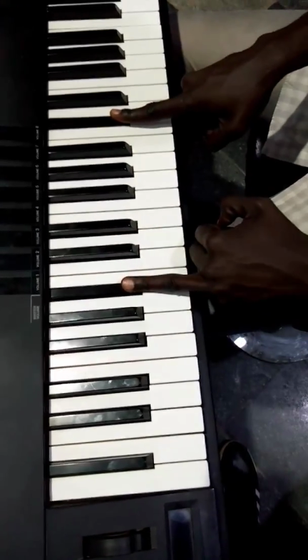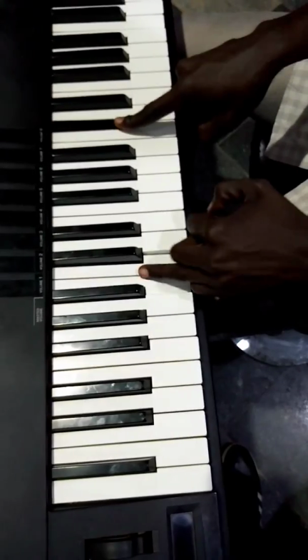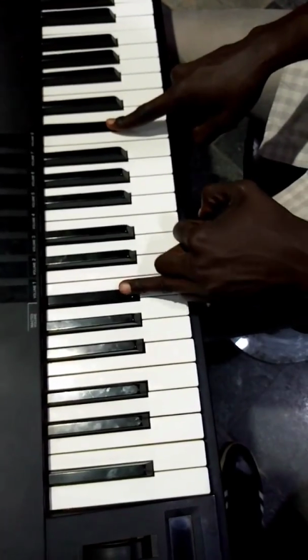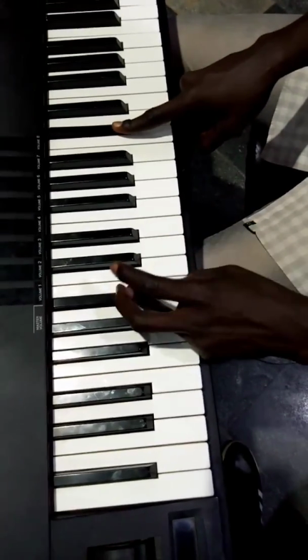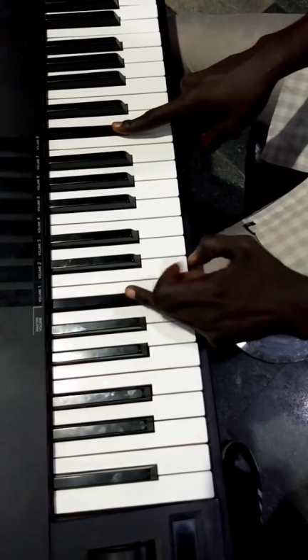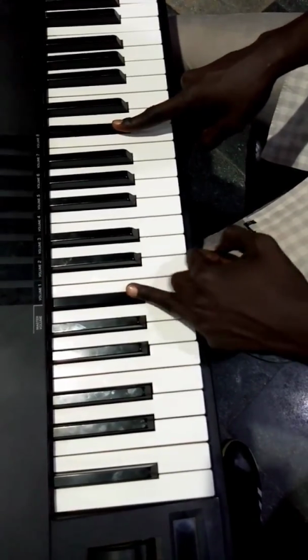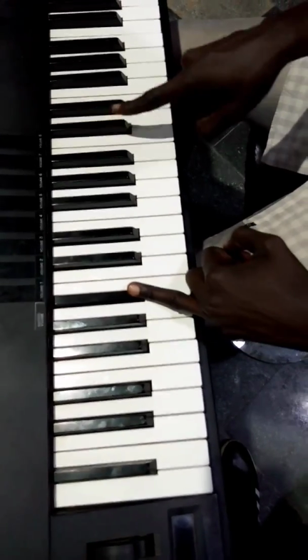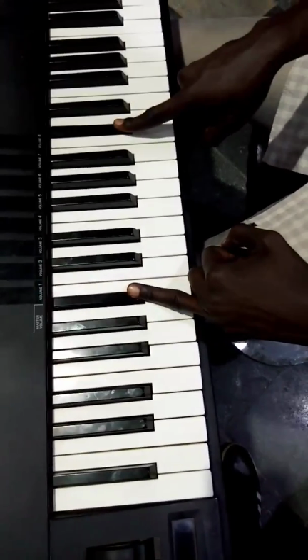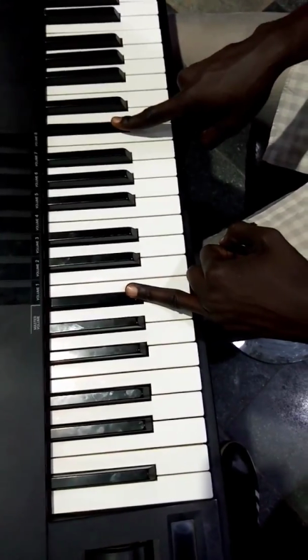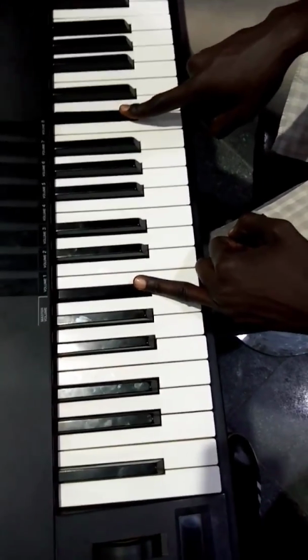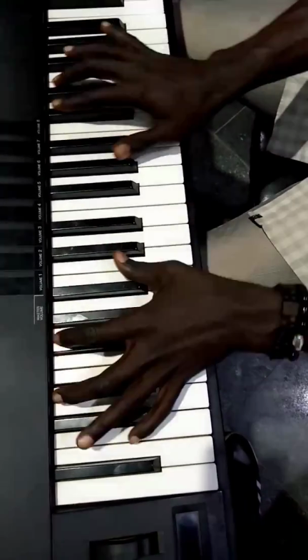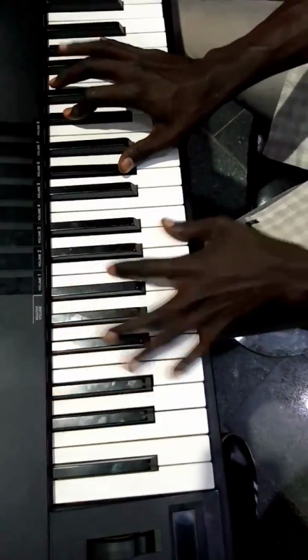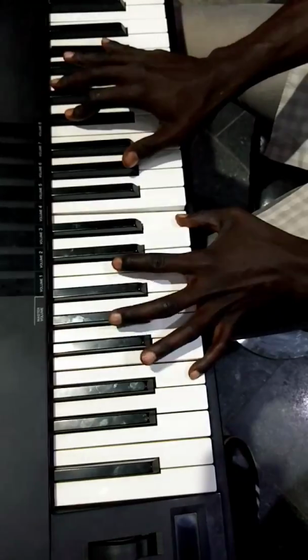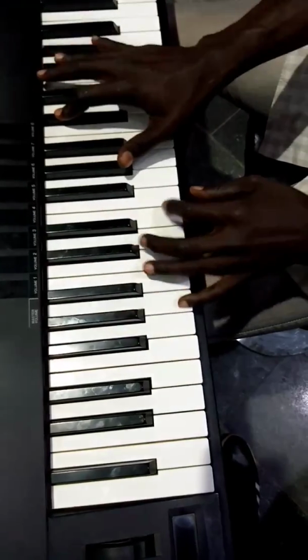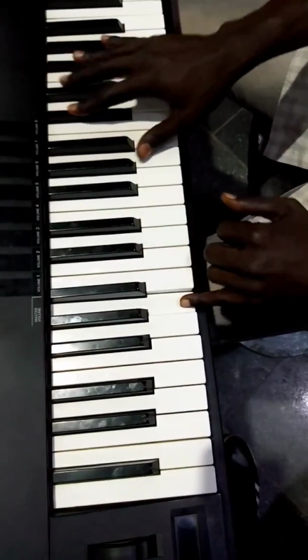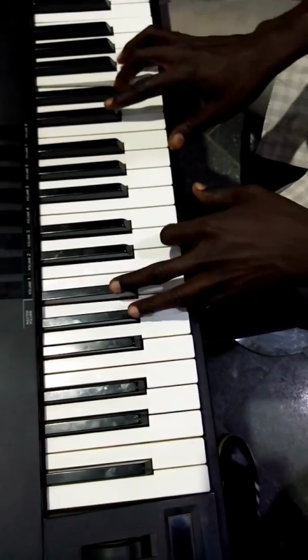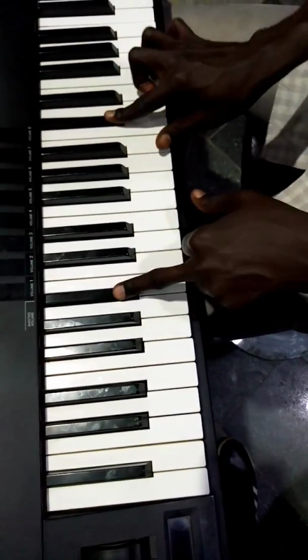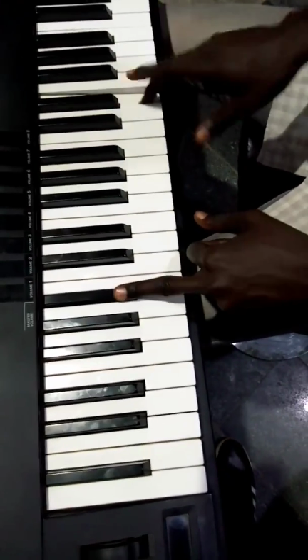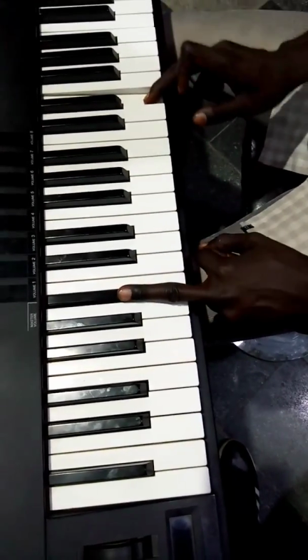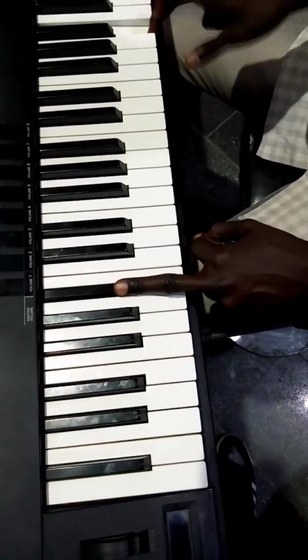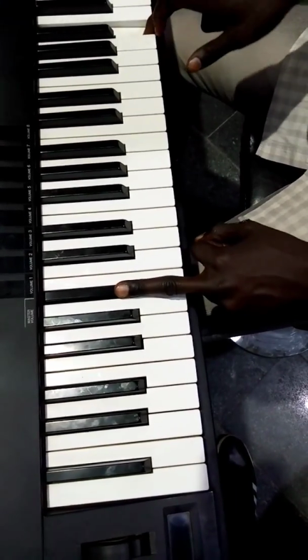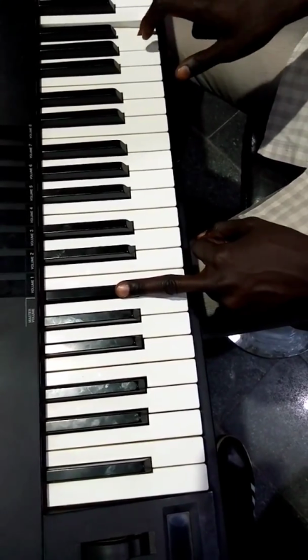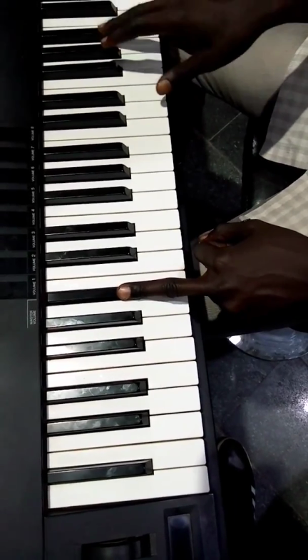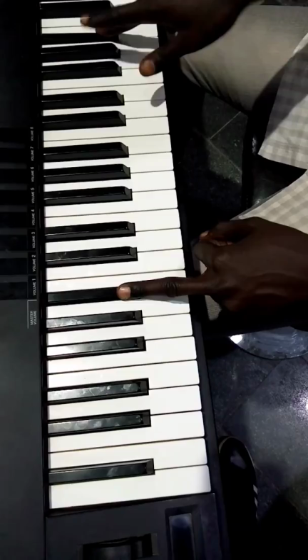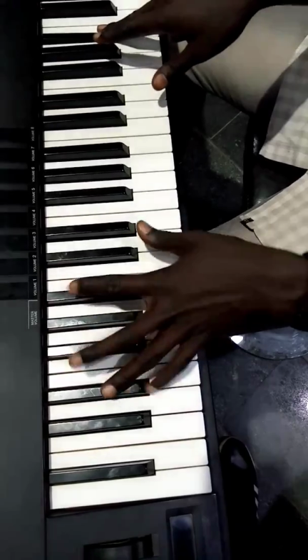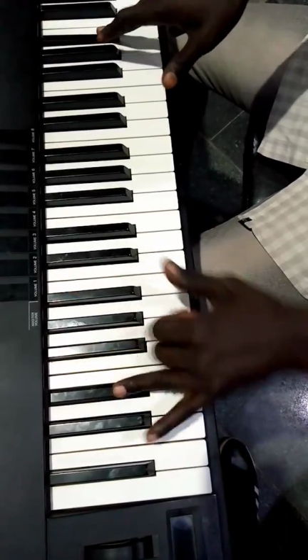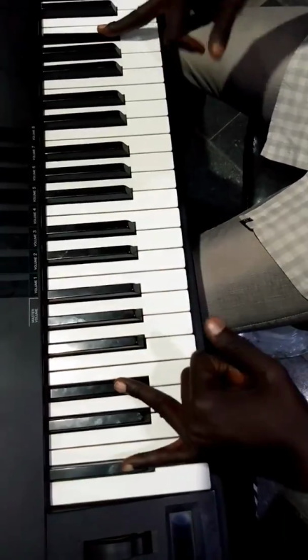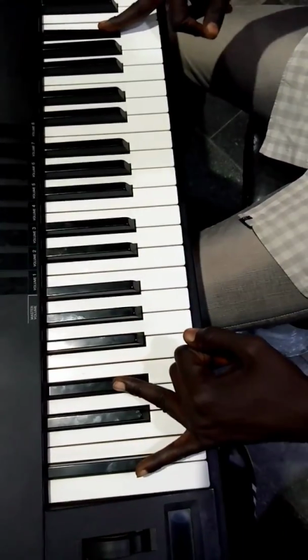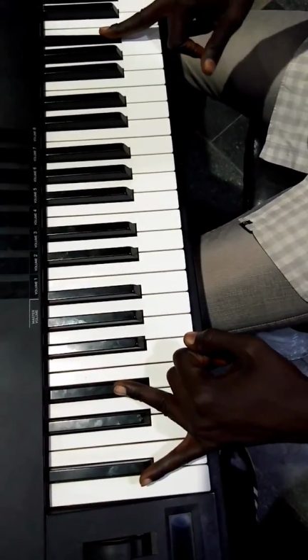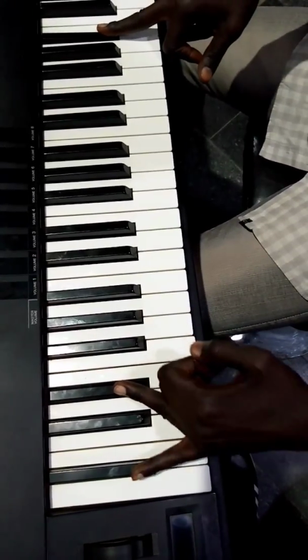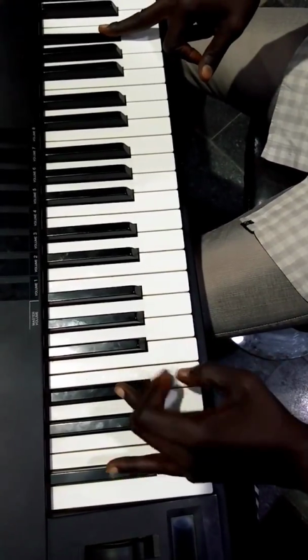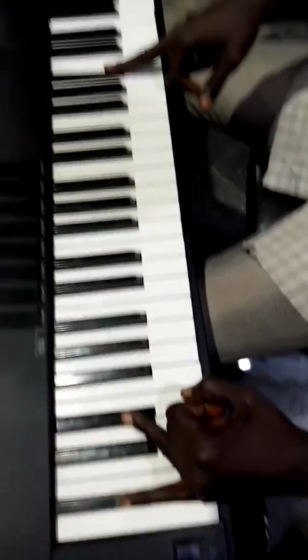This is your B flat and your G flat by the right. Your B flat is over your E flats.